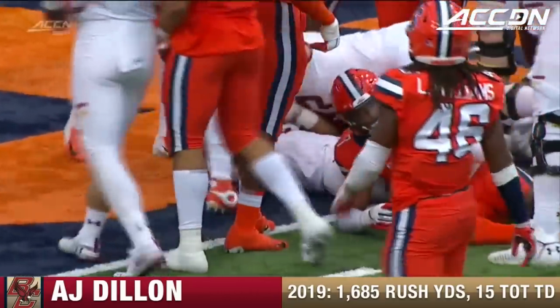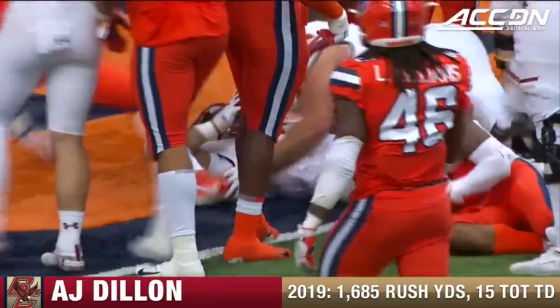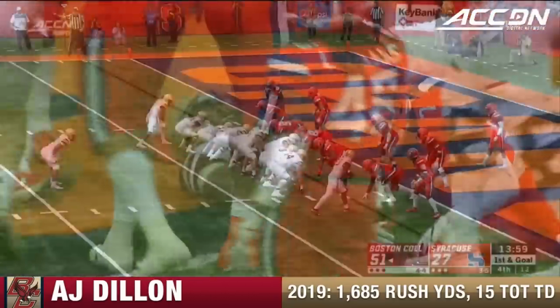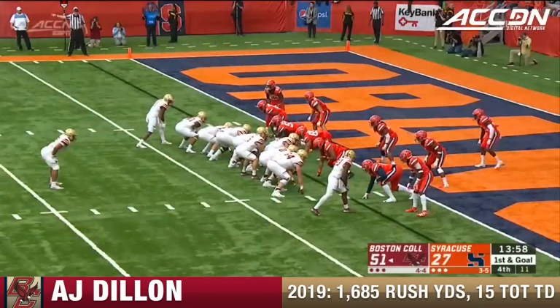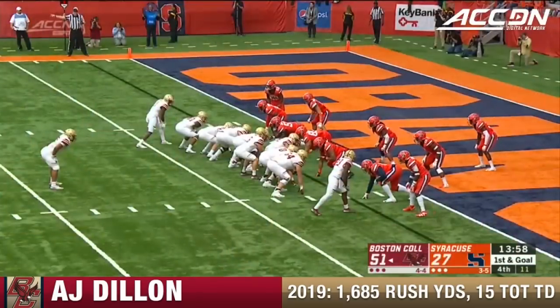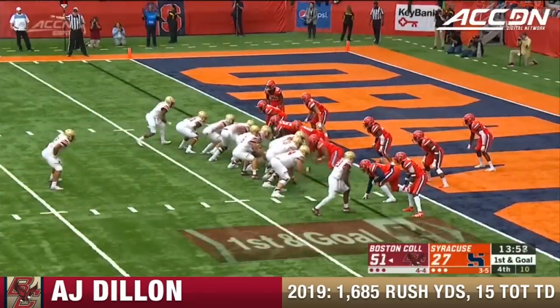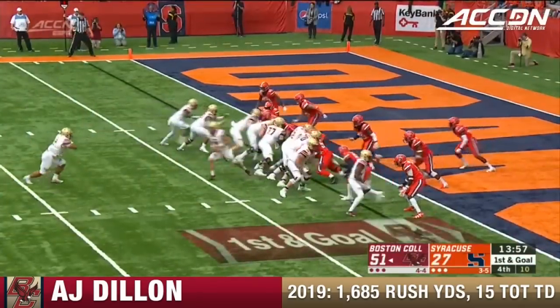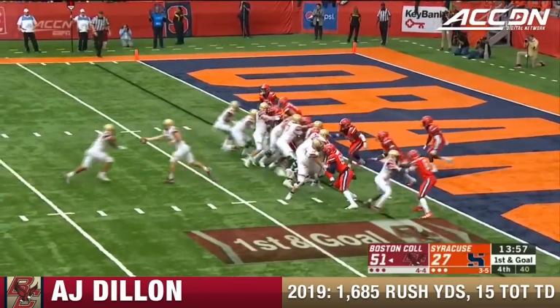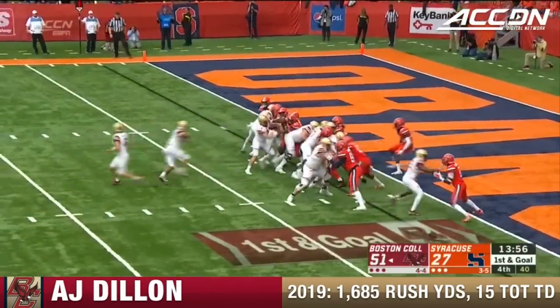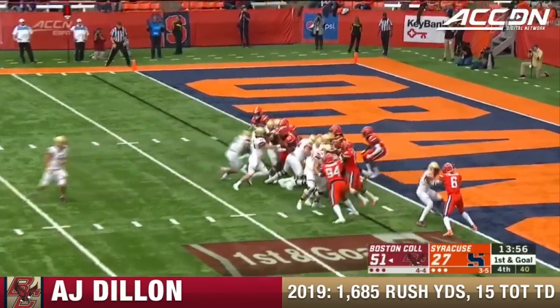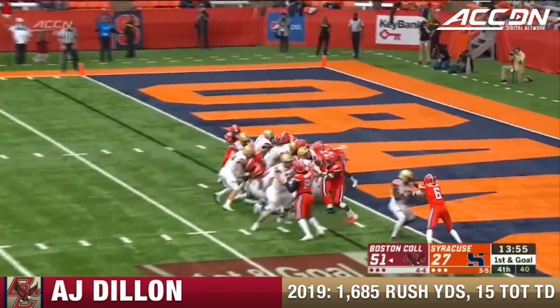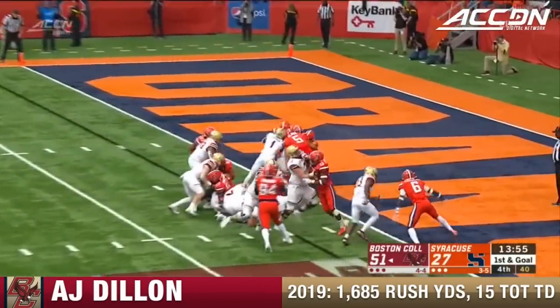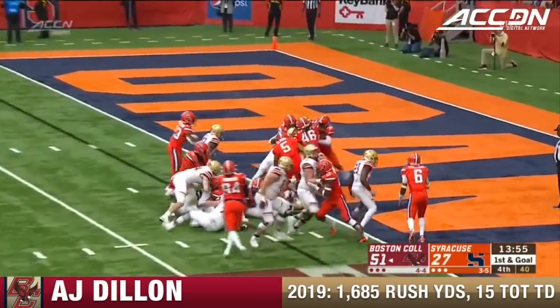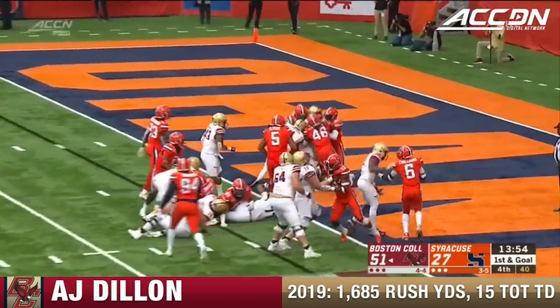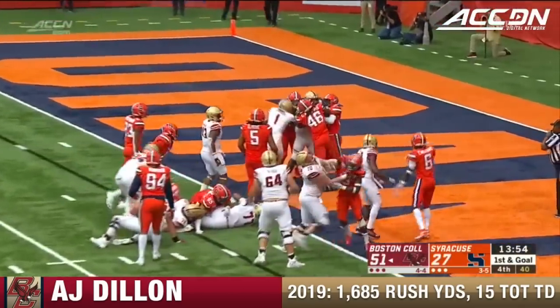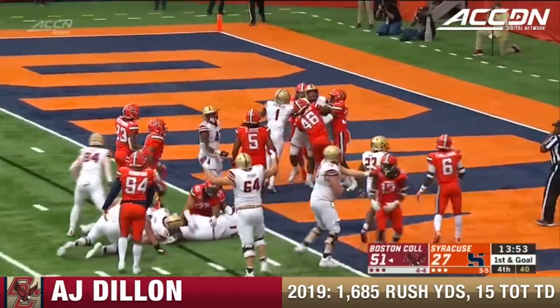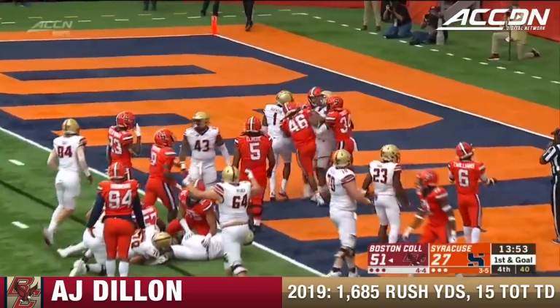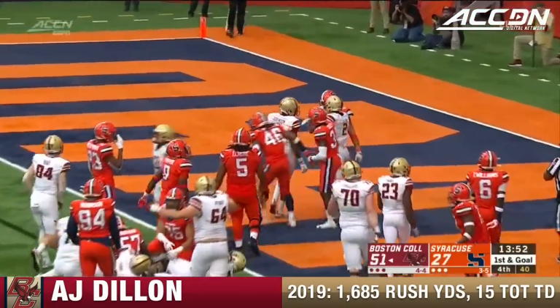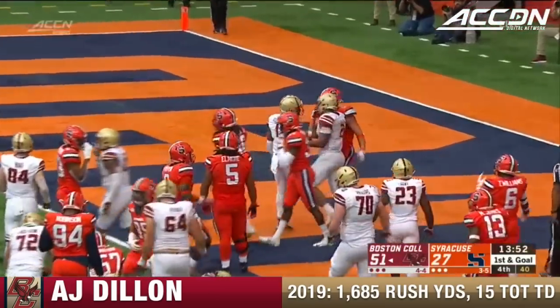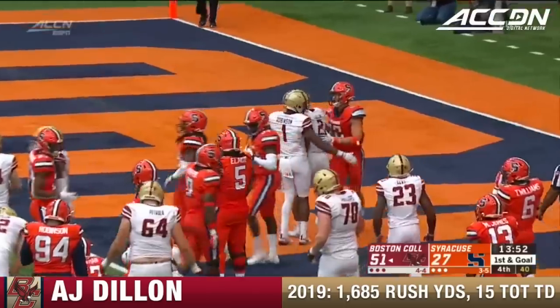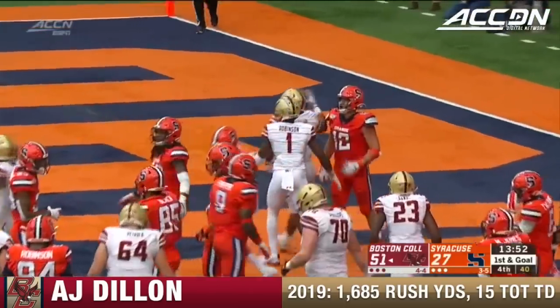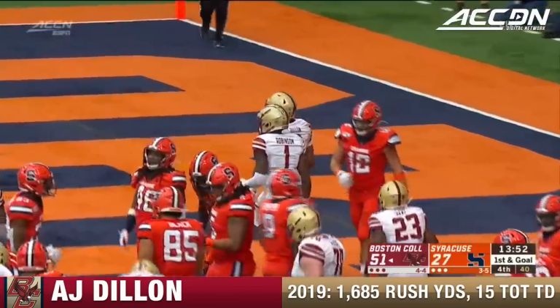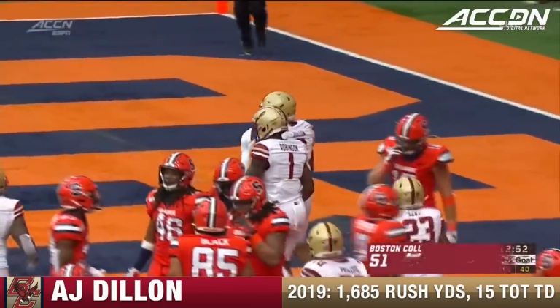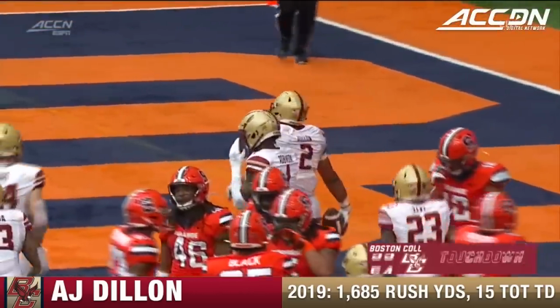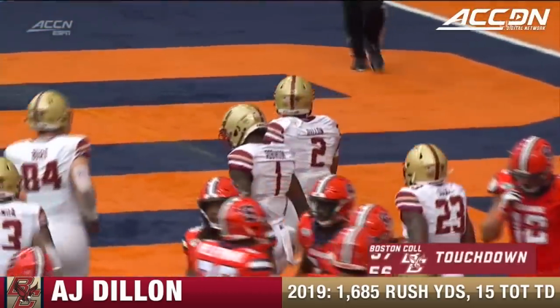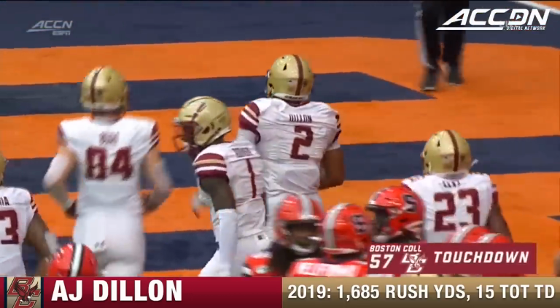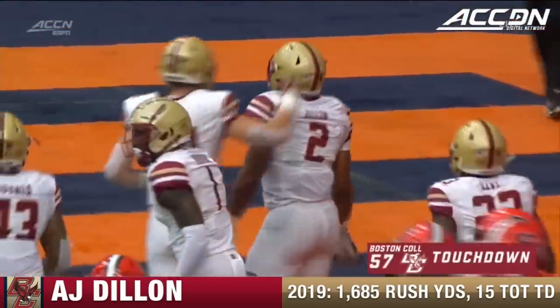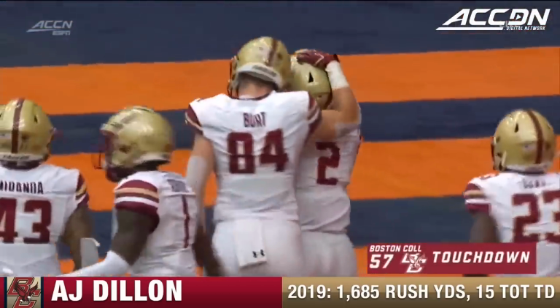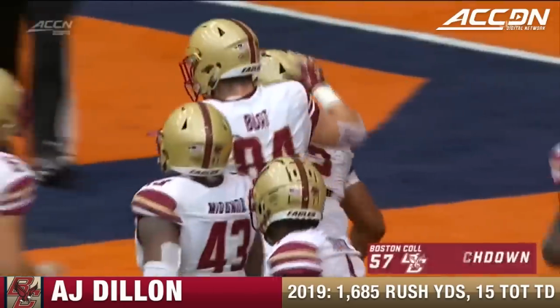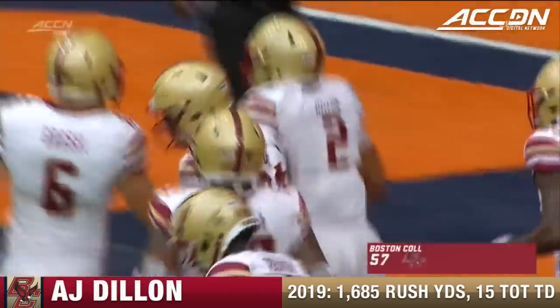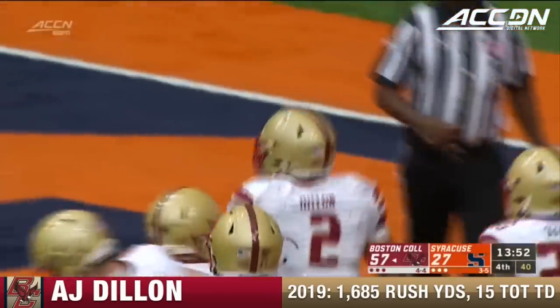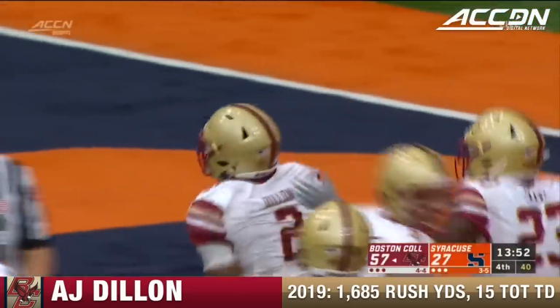The big guy stands up. Surprise on first and goal — the Eagles go to a big stack and Dillon hammers away for the touchdown. A.J. Dillon into the end zone here in the first portion of the fourth period.